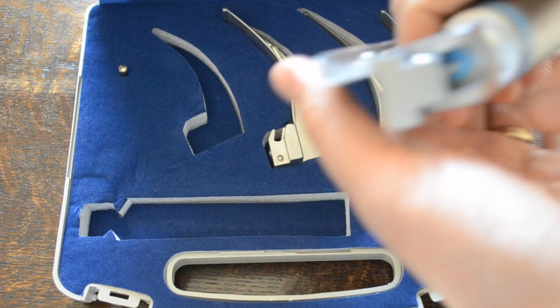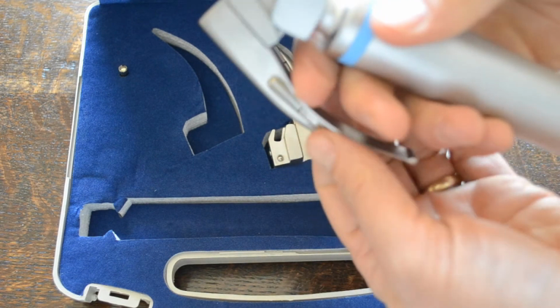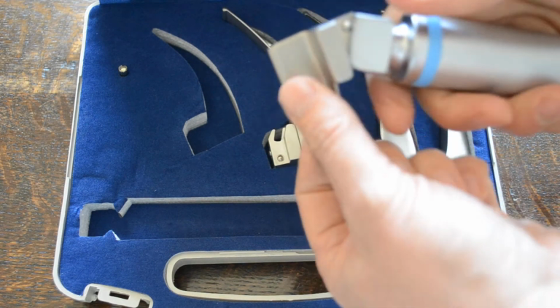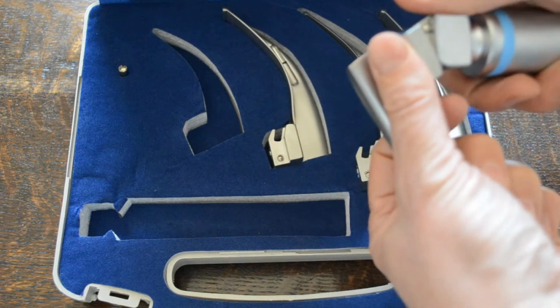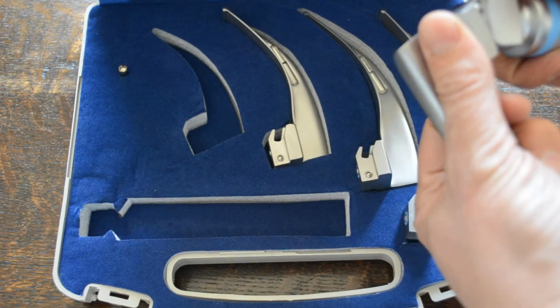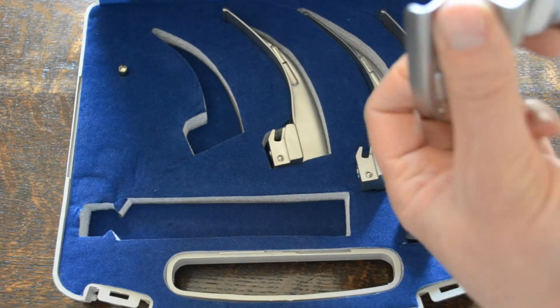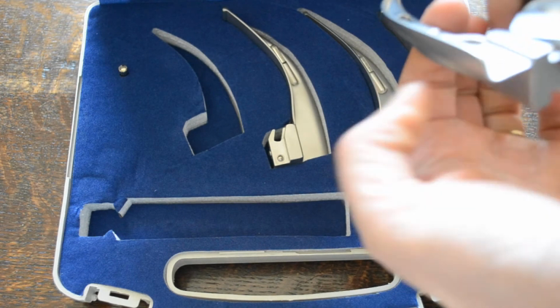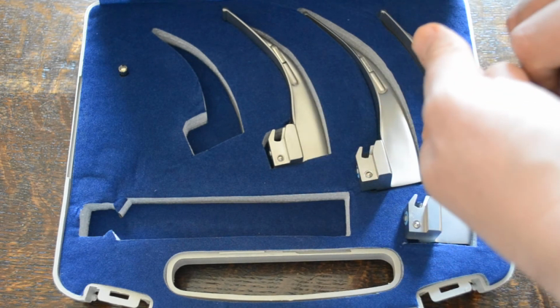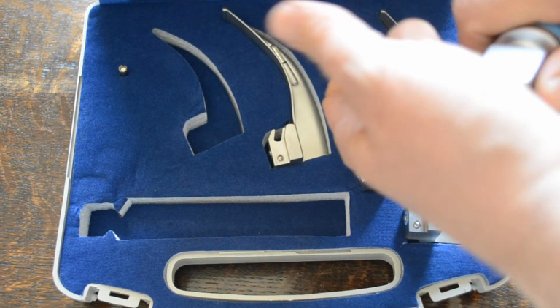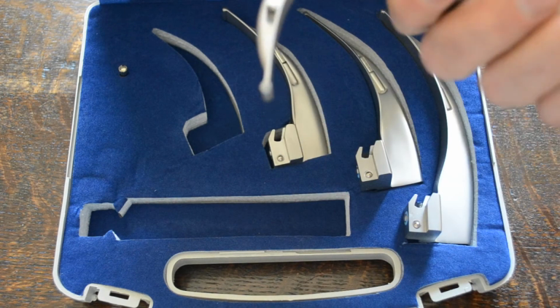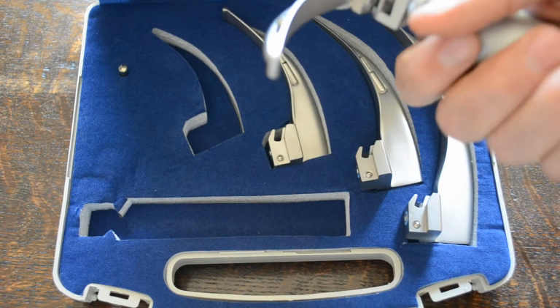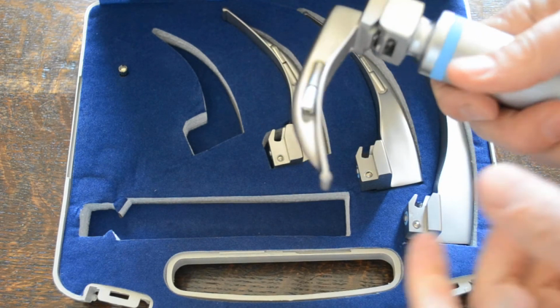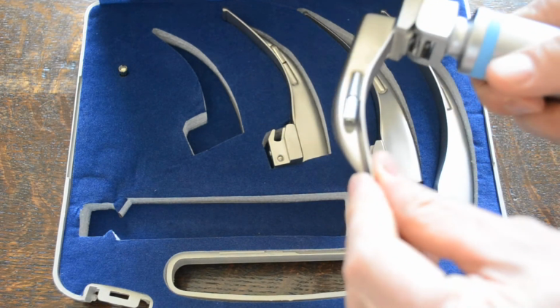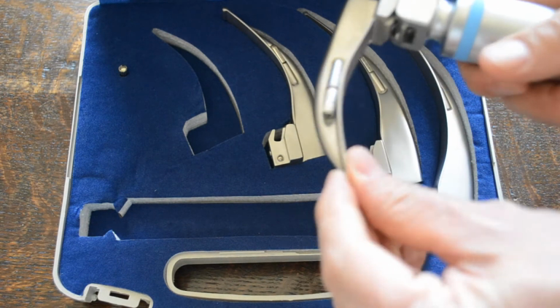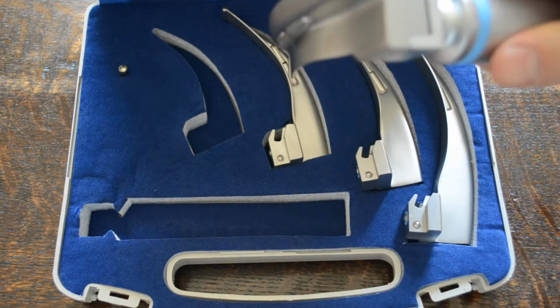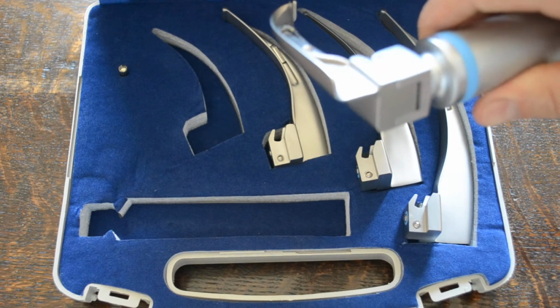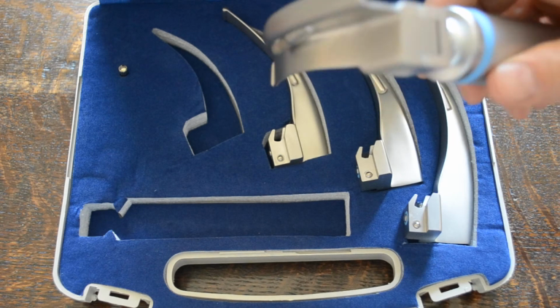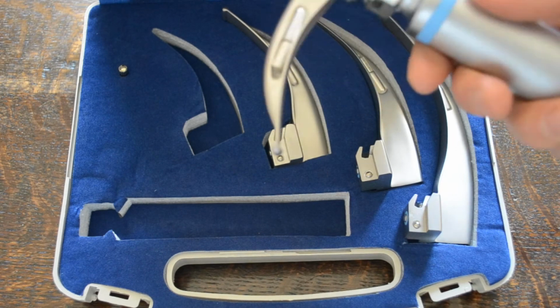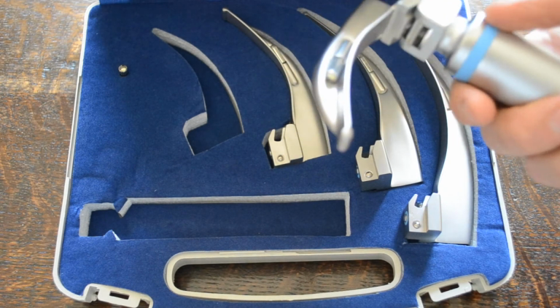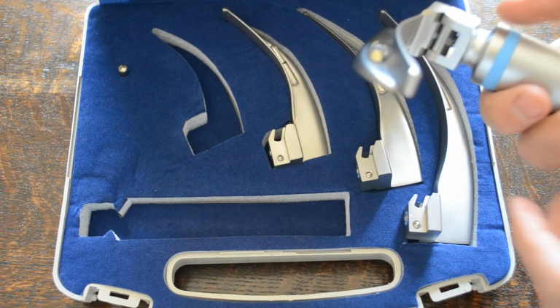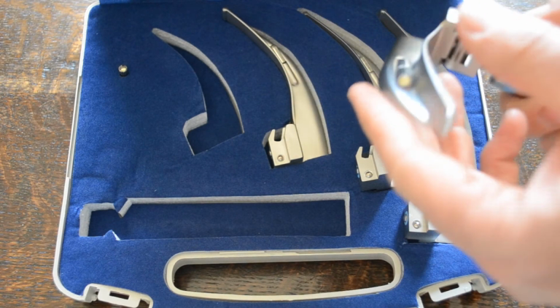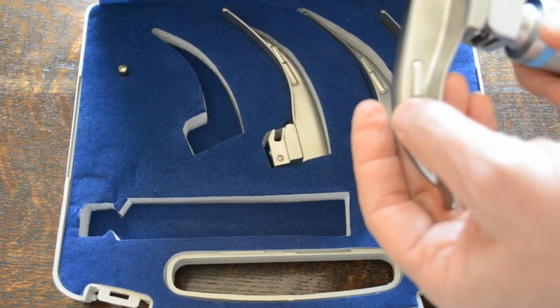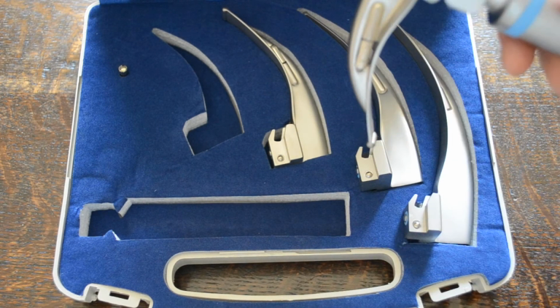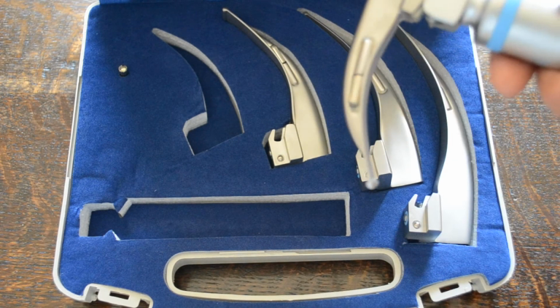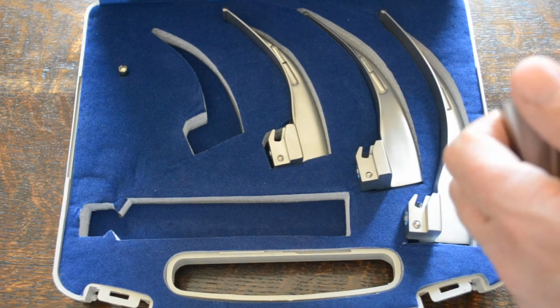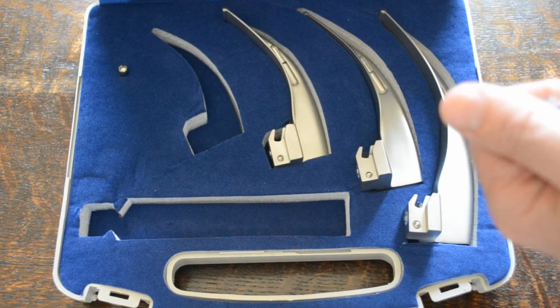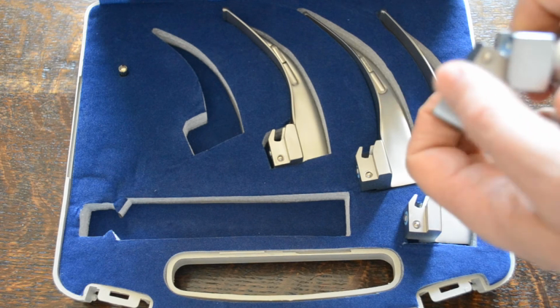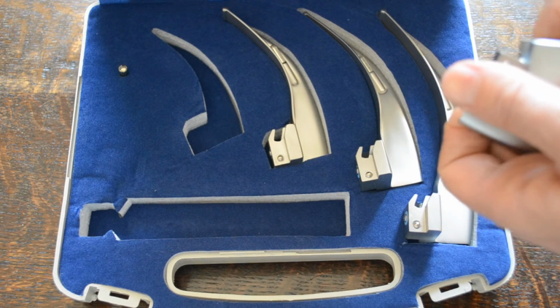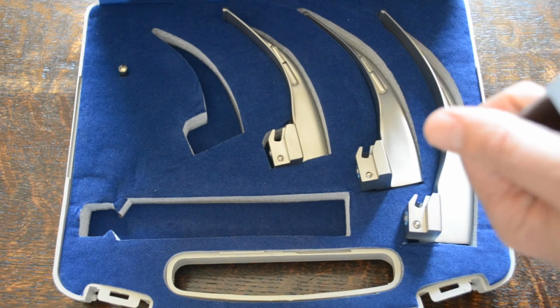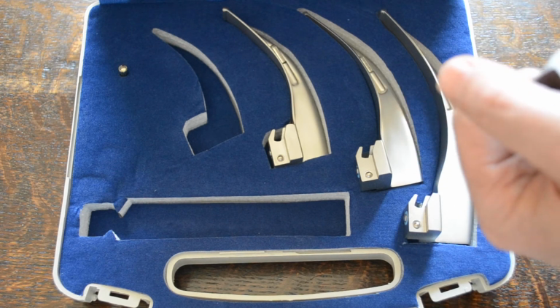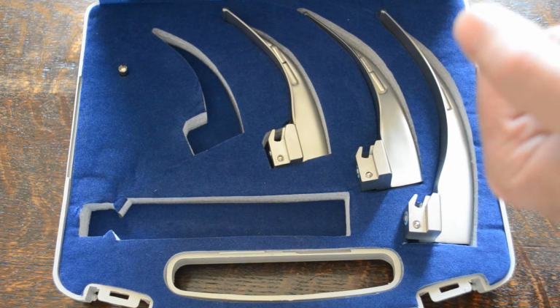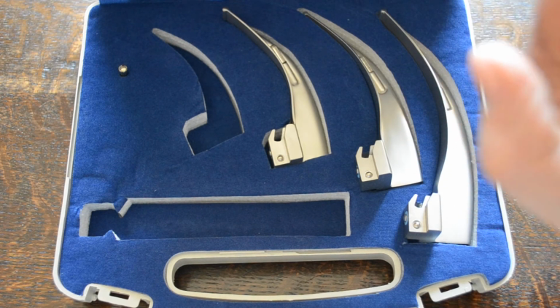Blades clip in and lock down on a nice rigid firm ball attachment. Obviously in that position, with the batteries in, the bright light source is working. Clip out and slide out to be removed.